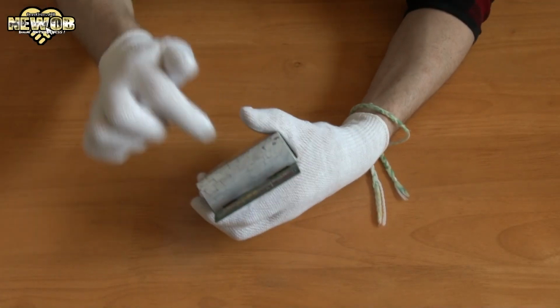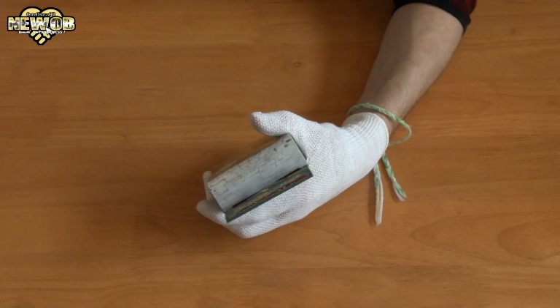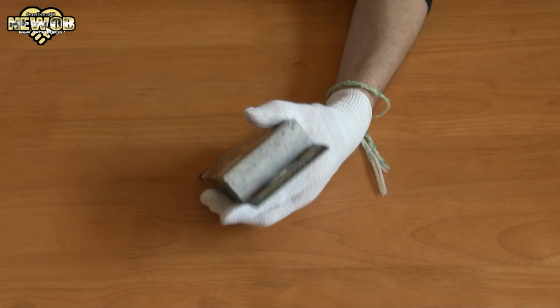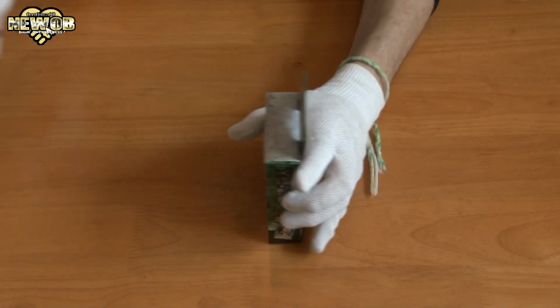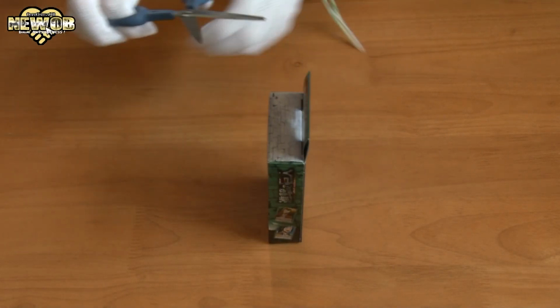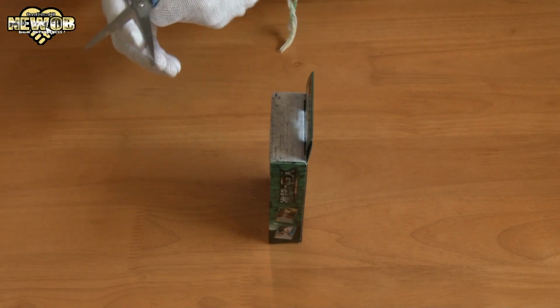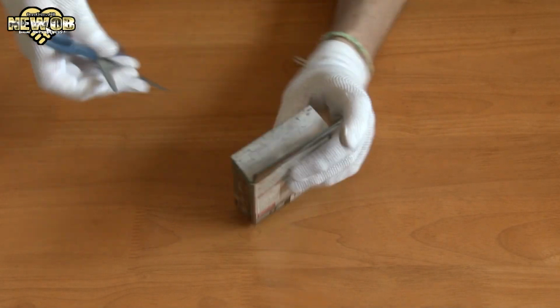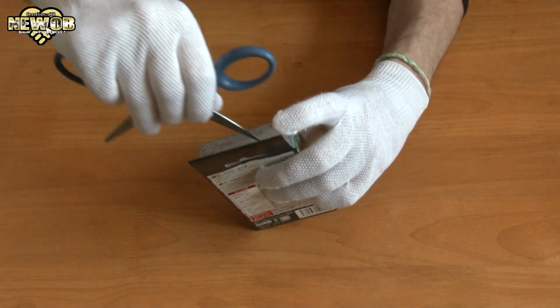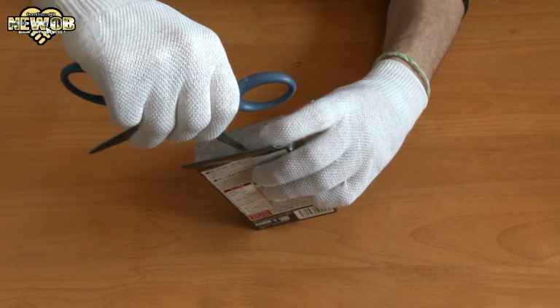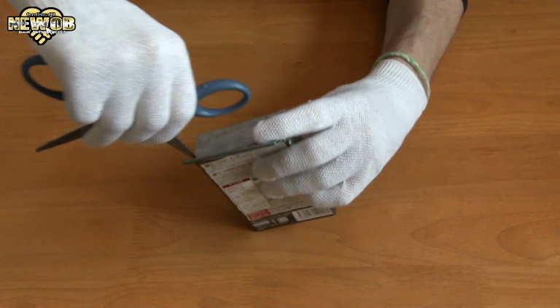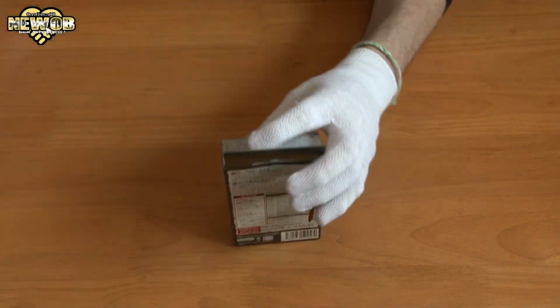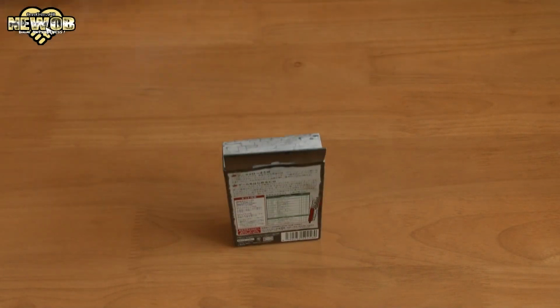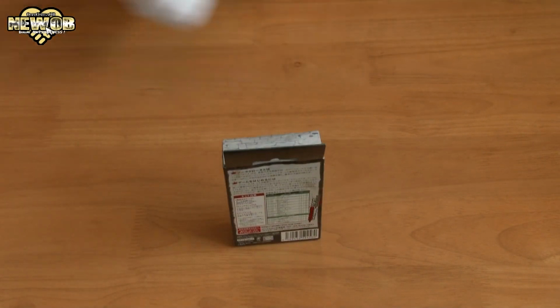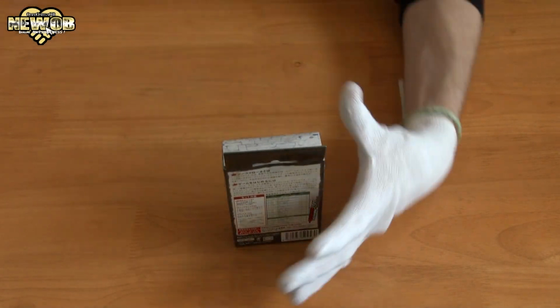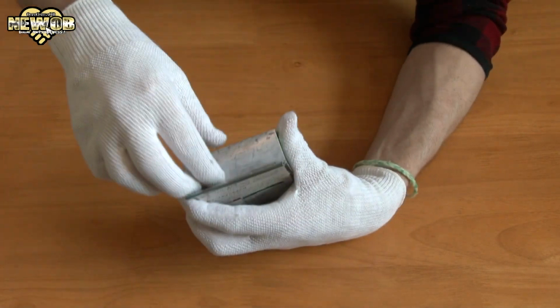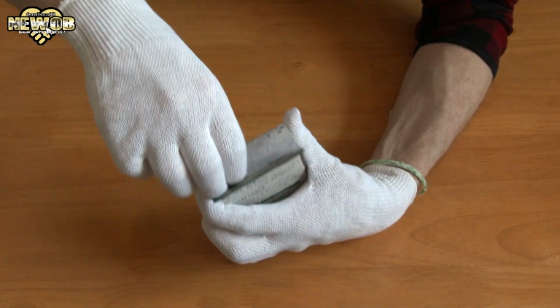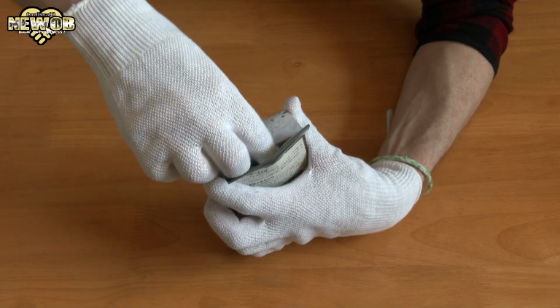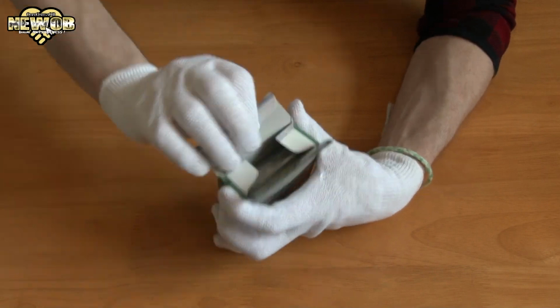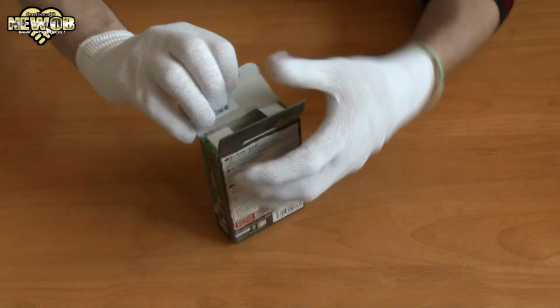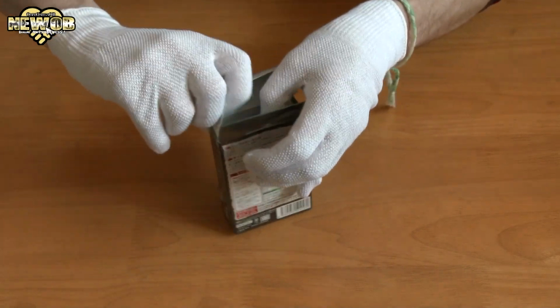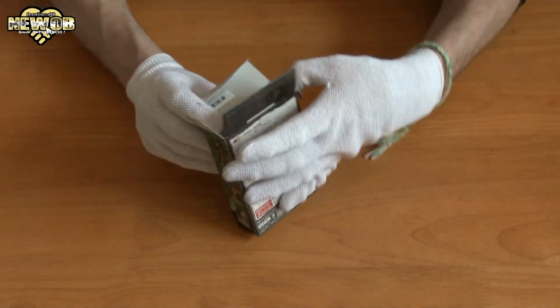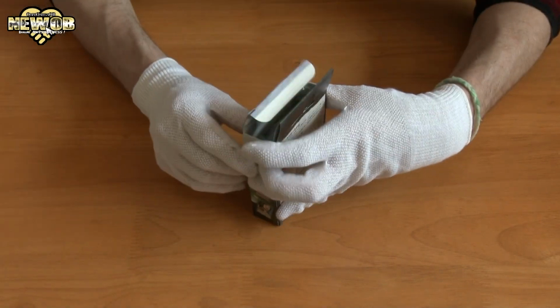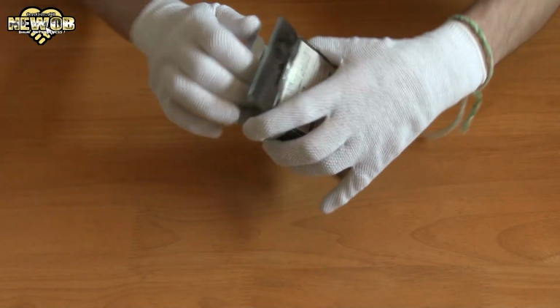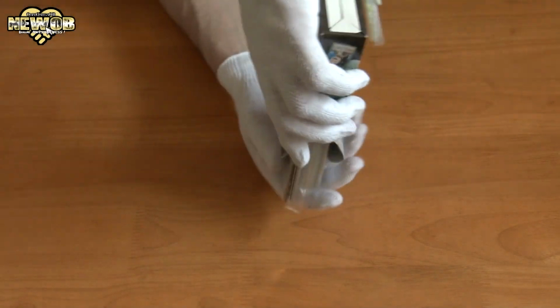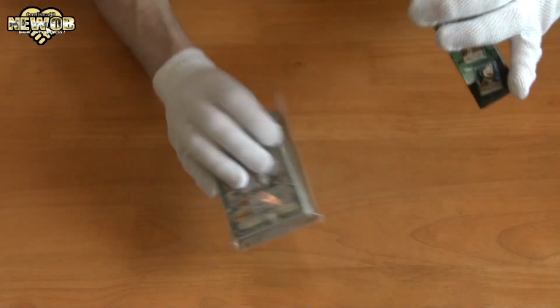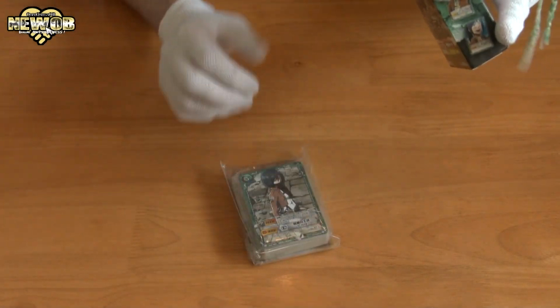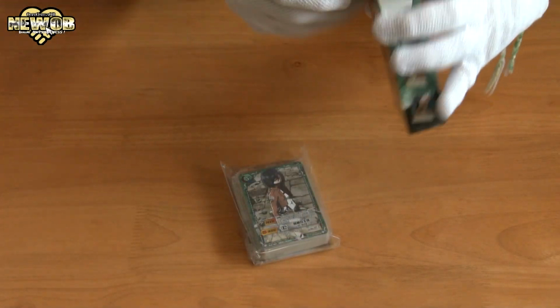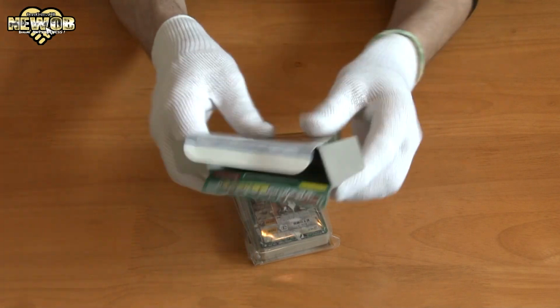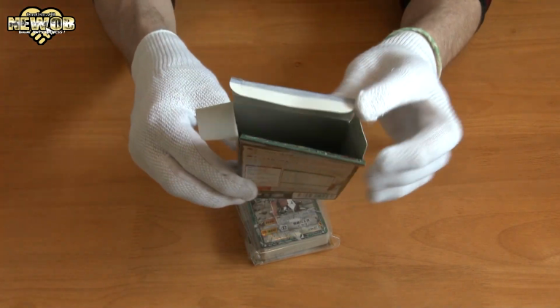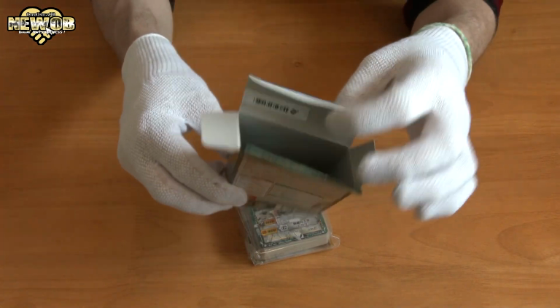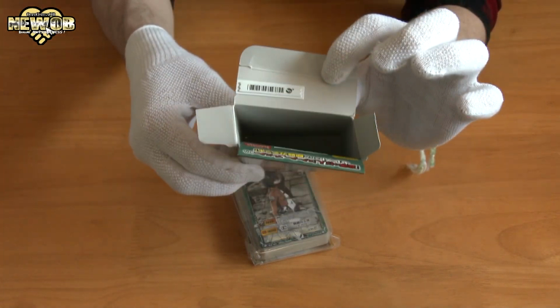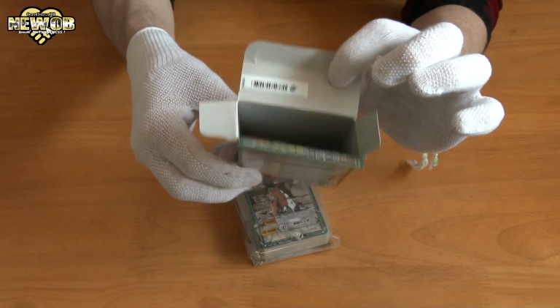It's sealed over here, we'll be using our scissors to open this up. Slice, there we go — probably damaged some cards inside, hopefully not. Pull this out and, there we go, pretty awesome. Nothing else in the deck.